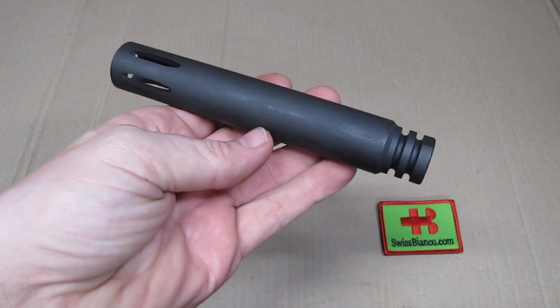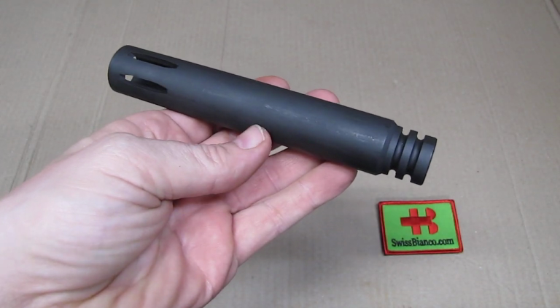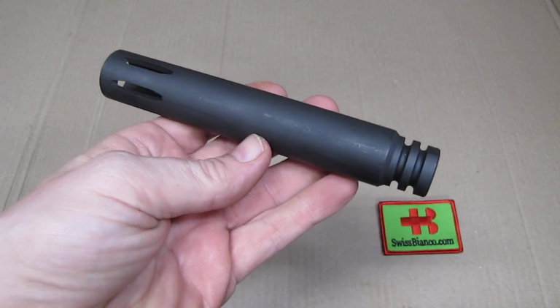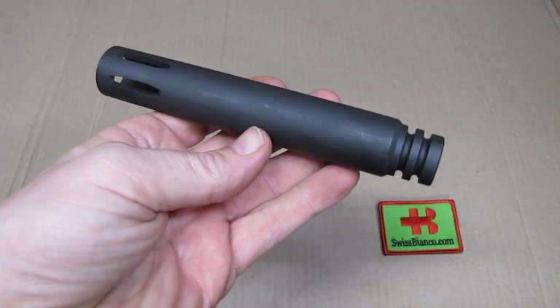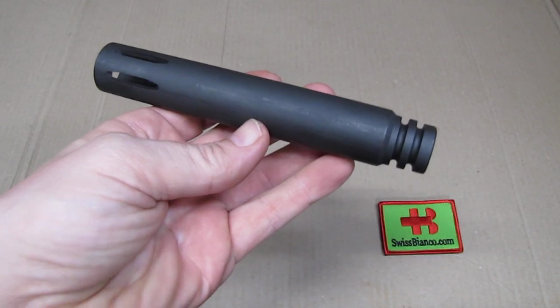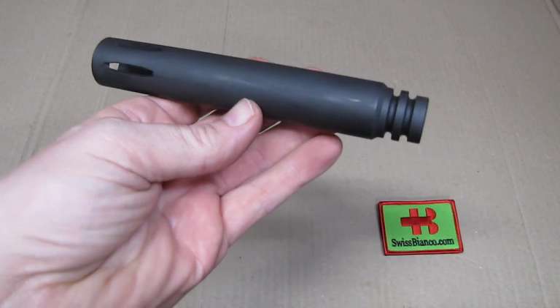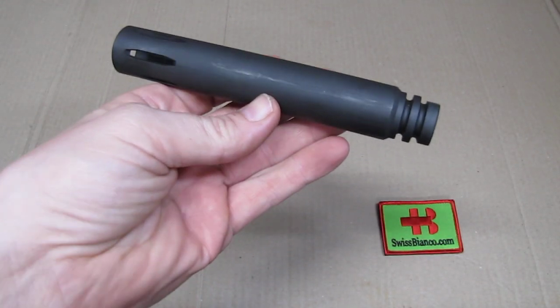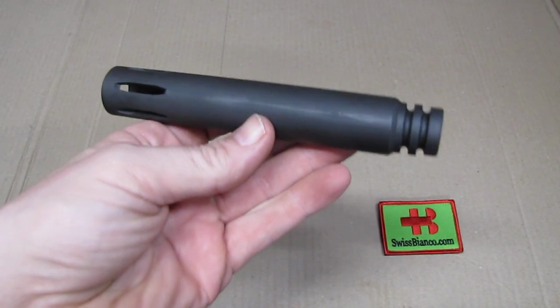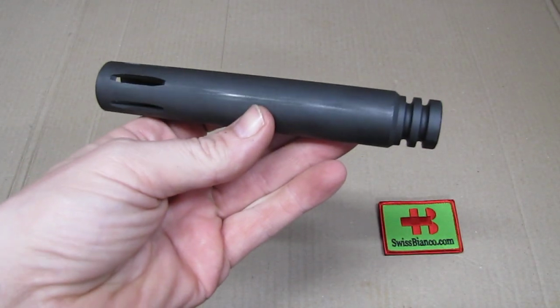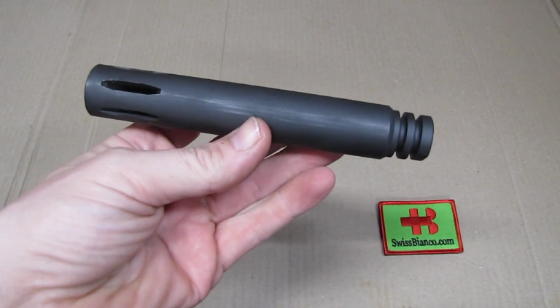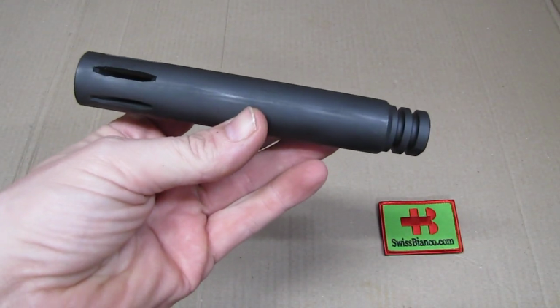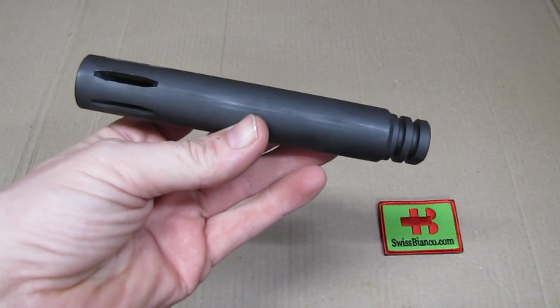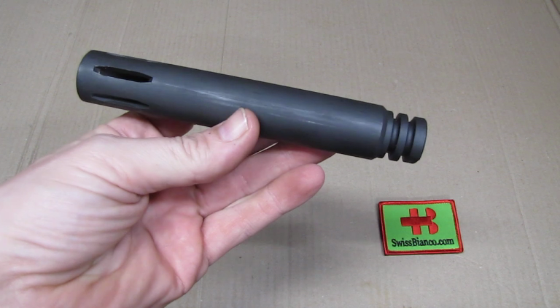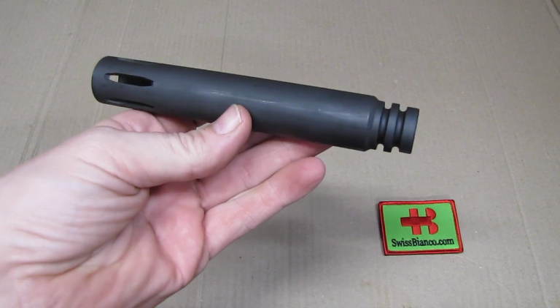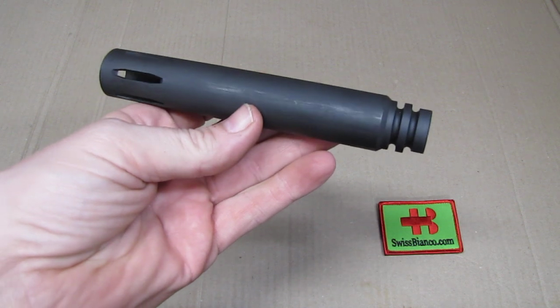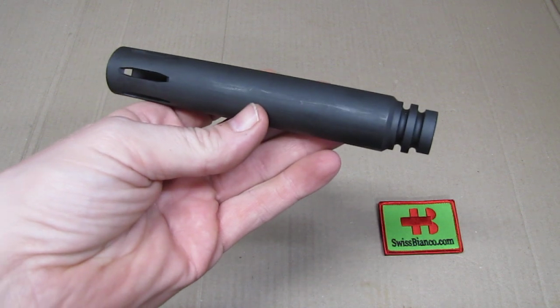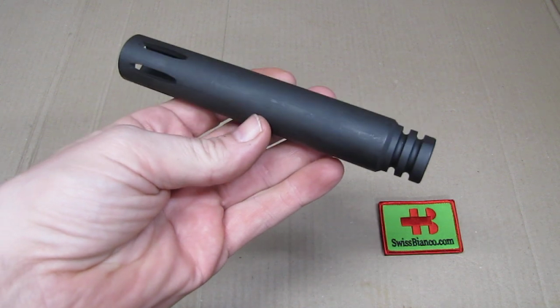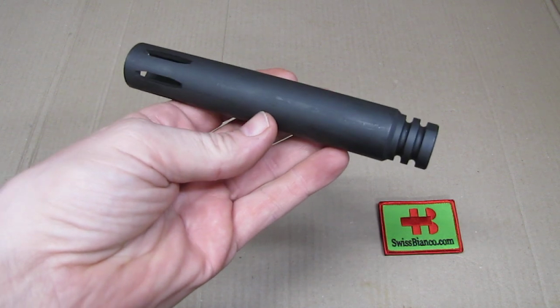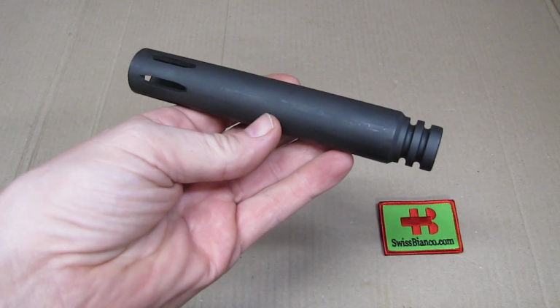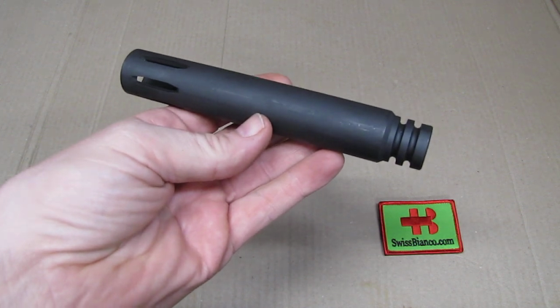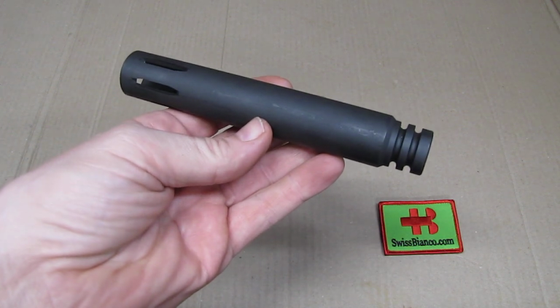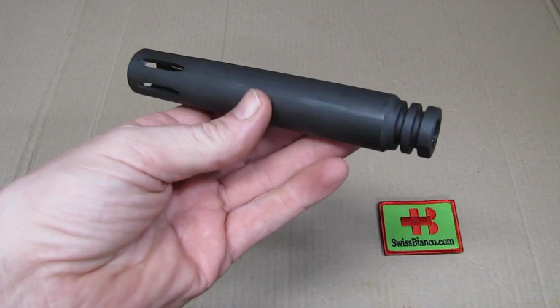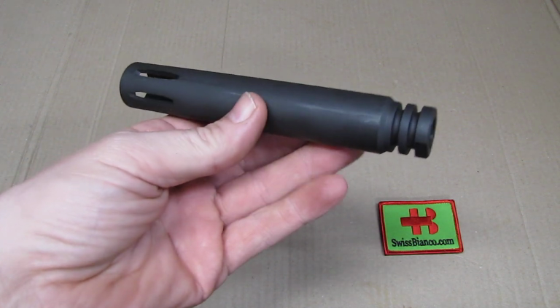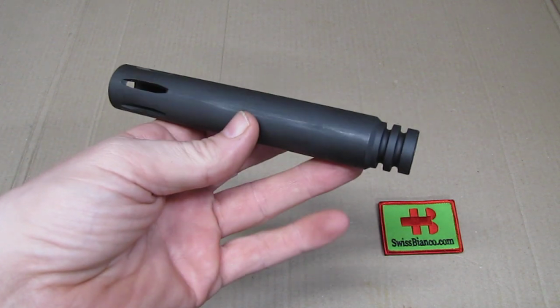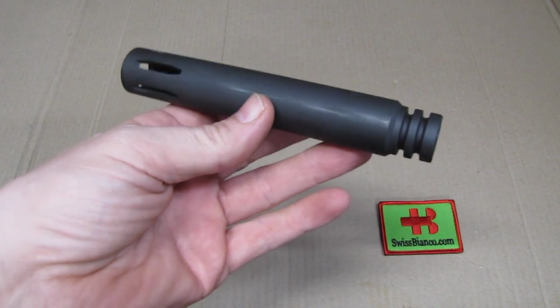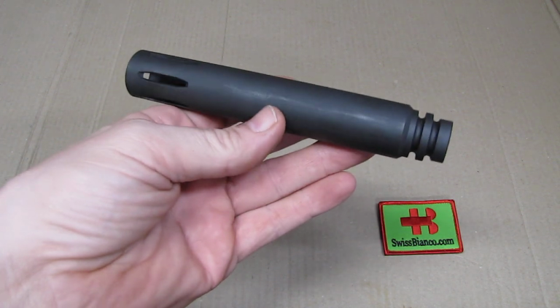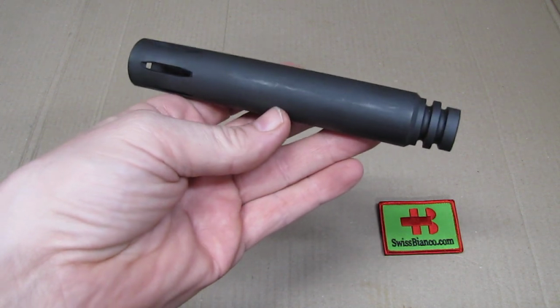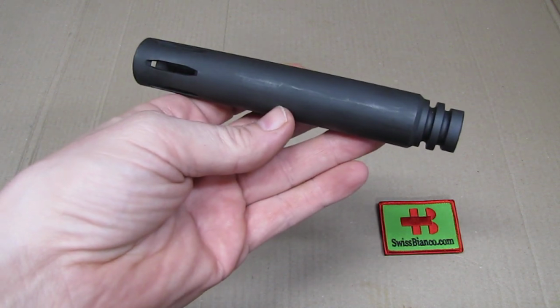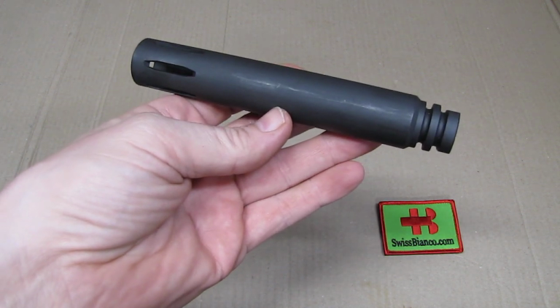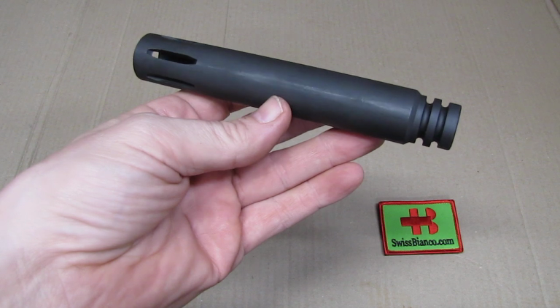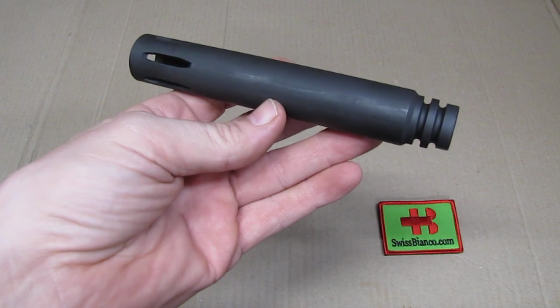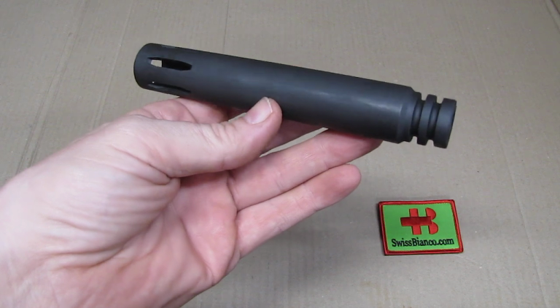Hello, my name is Swiss Bianco. In this video we will have a look at the KAK Industries 6 inch Retro Extended Flash Hider.